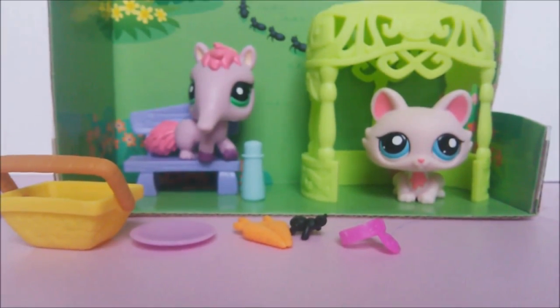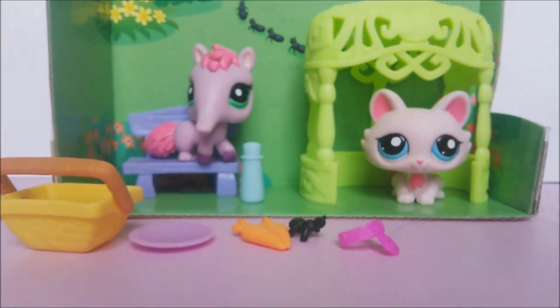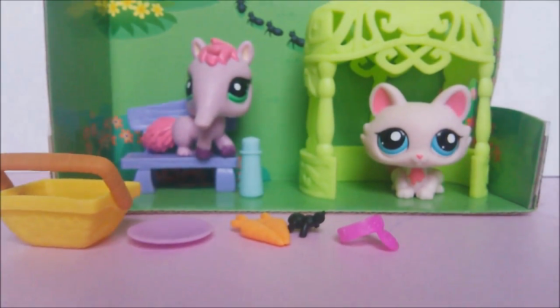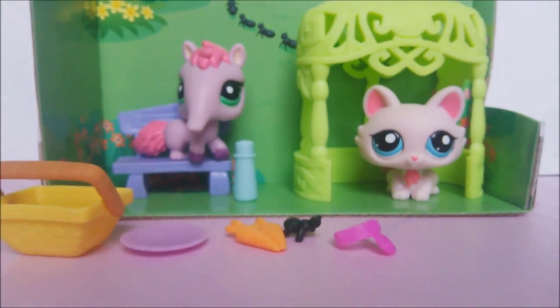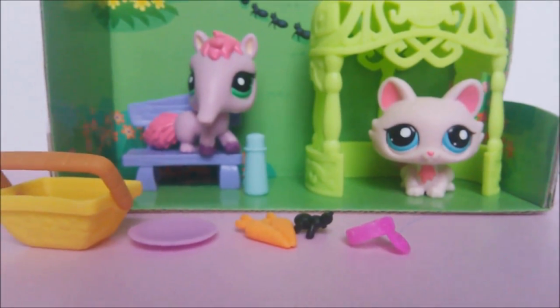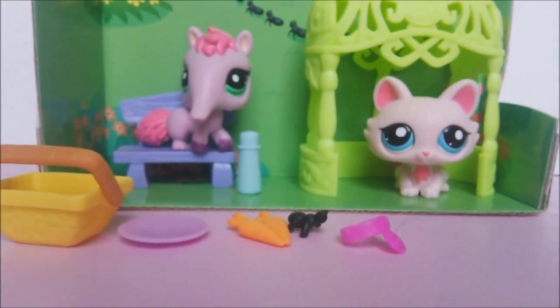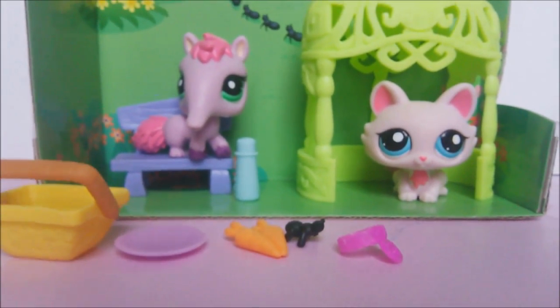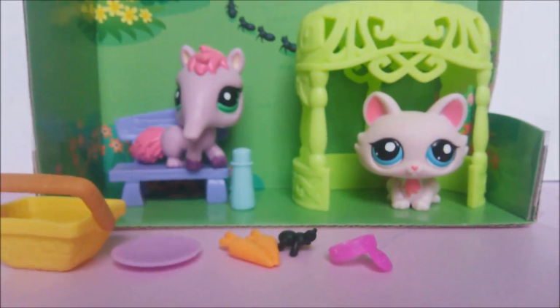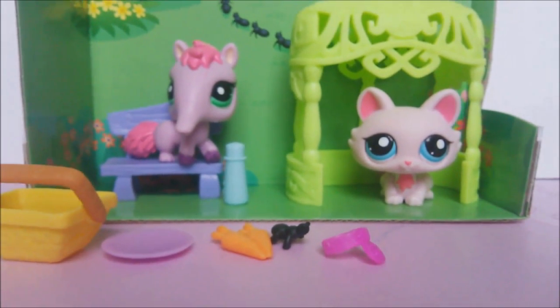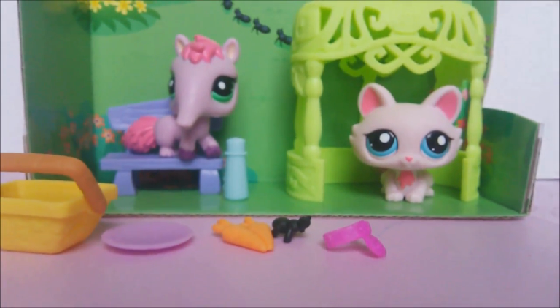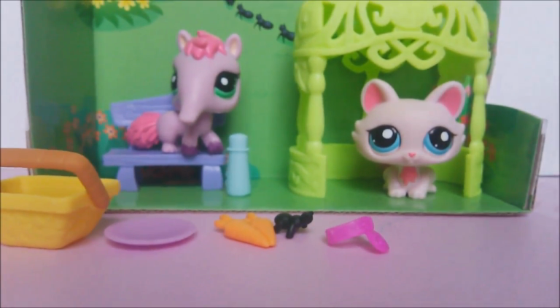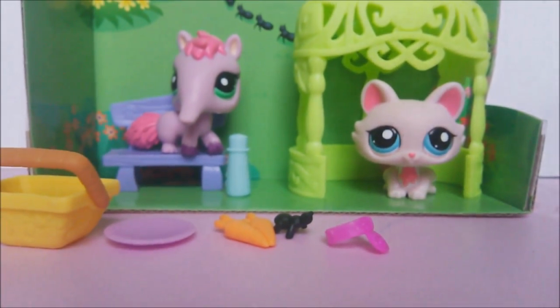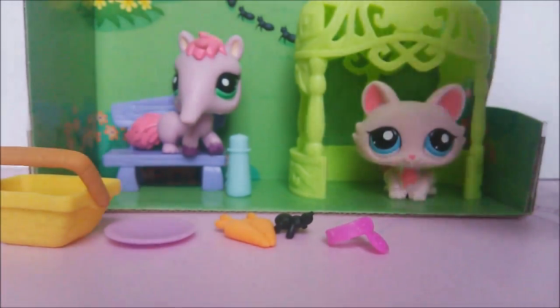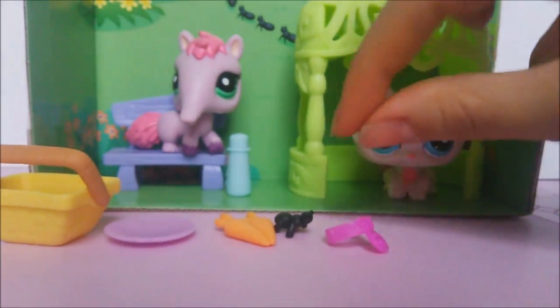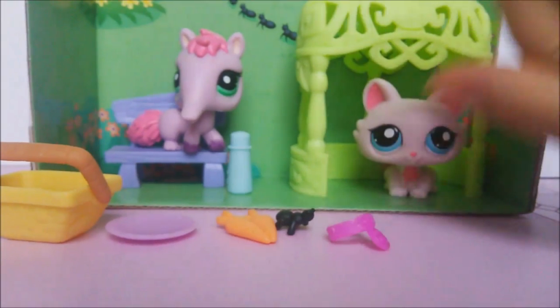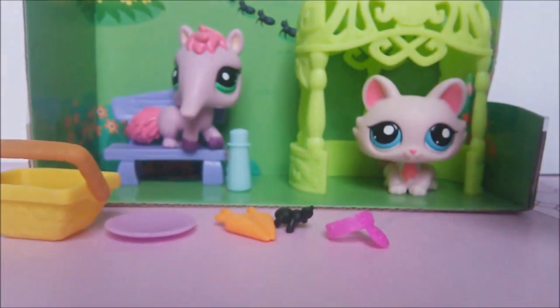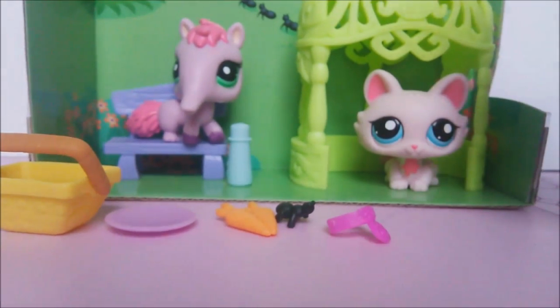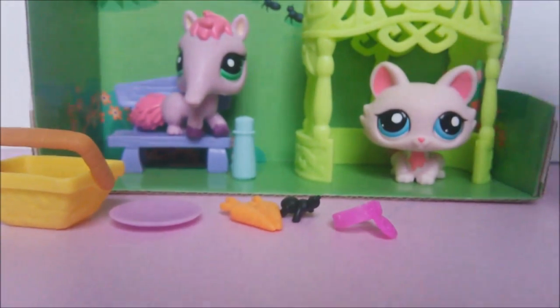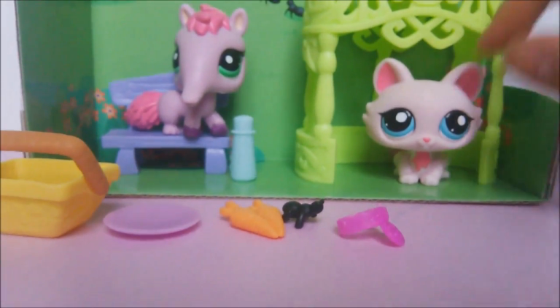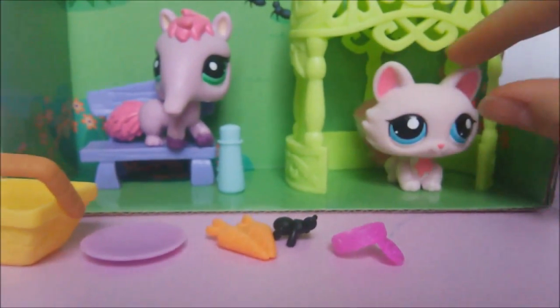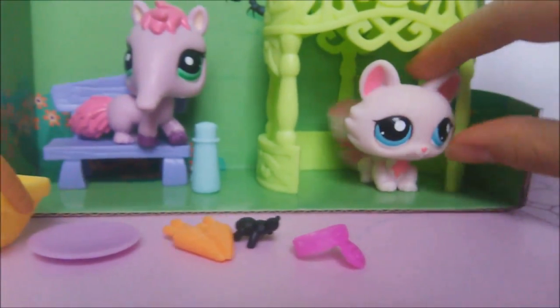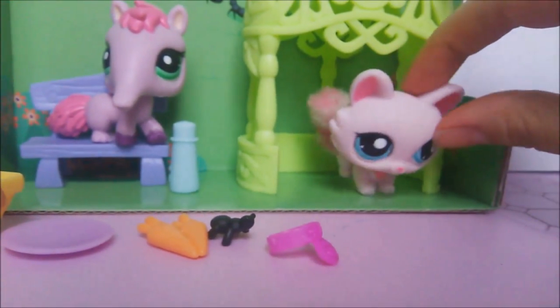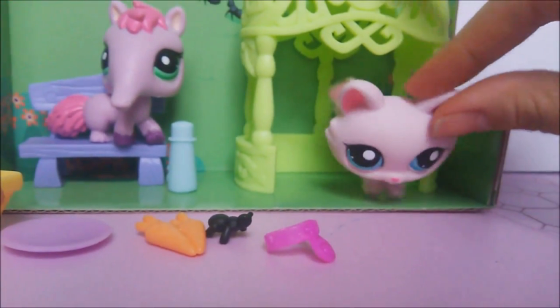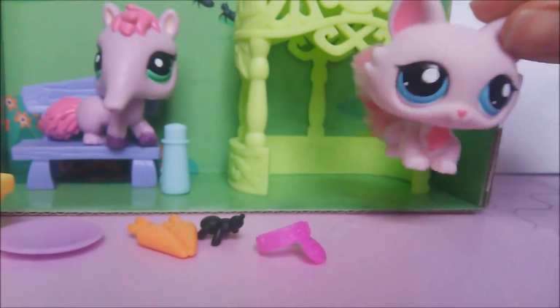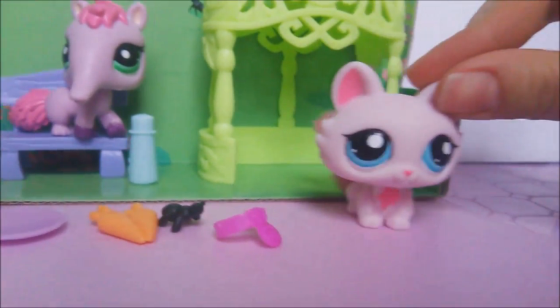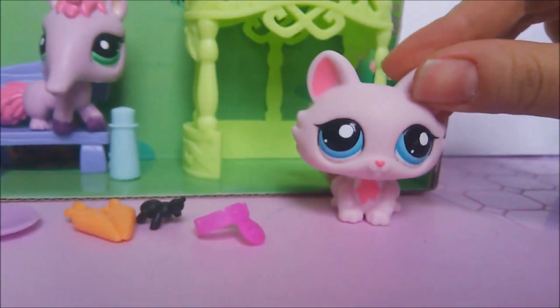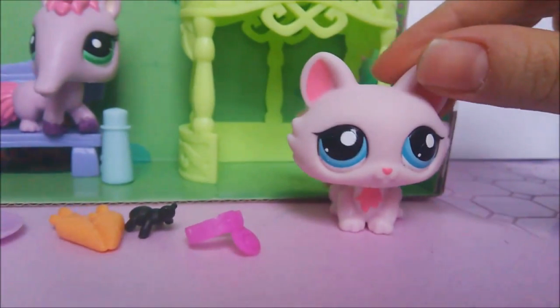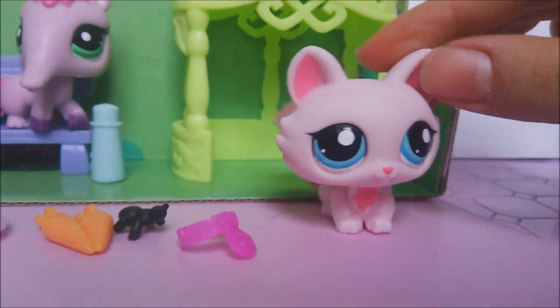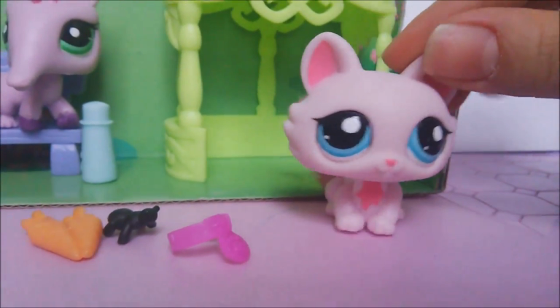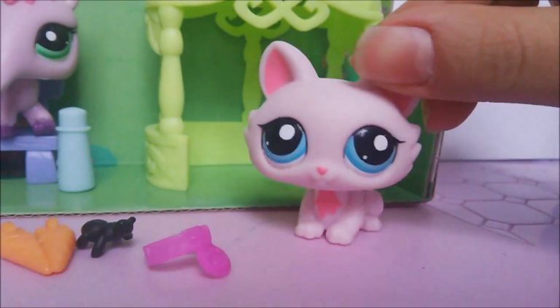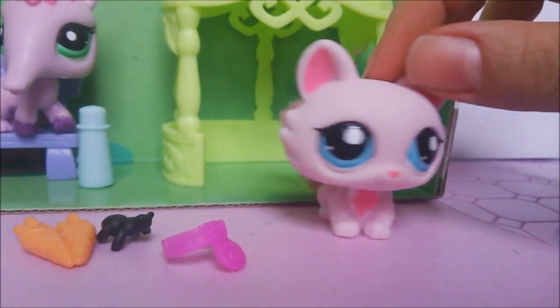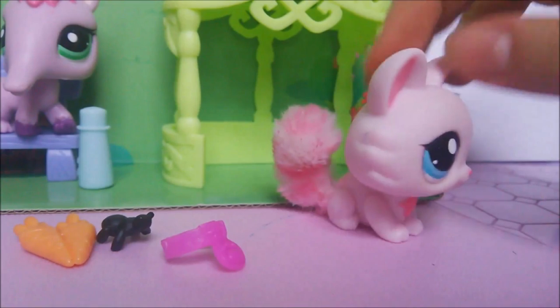Ta-da! Here they are out of their package and they look so cute. So let's start with the contents of it. We have this cute, adorable cat.